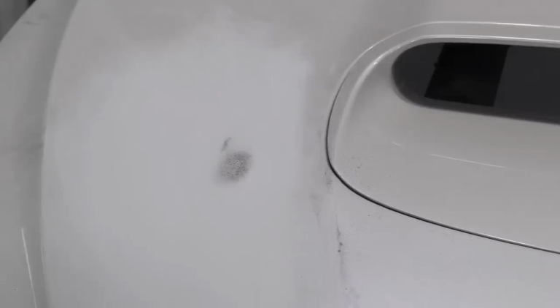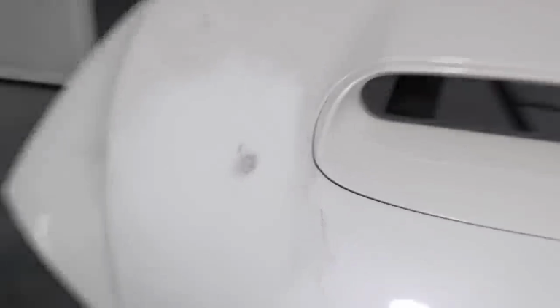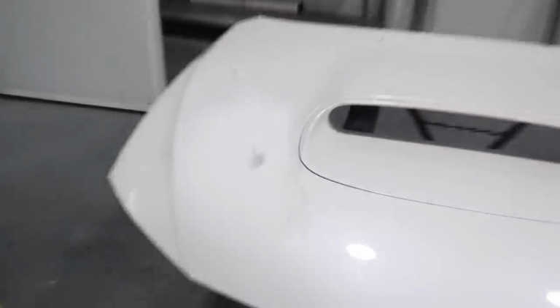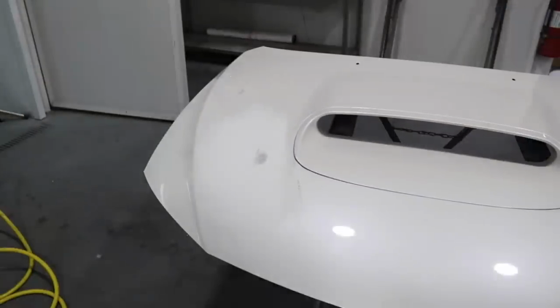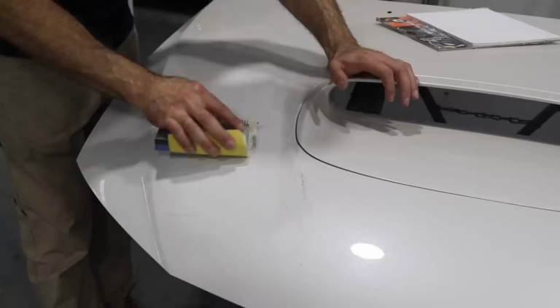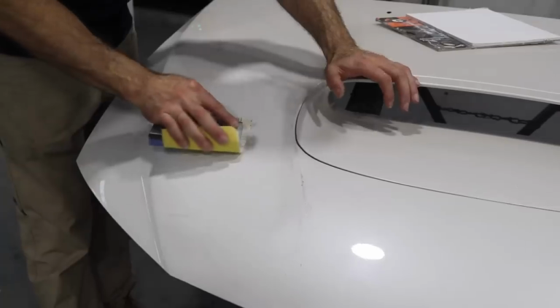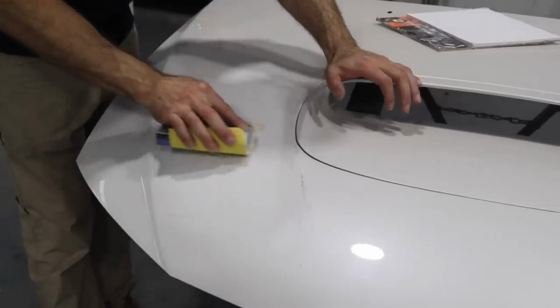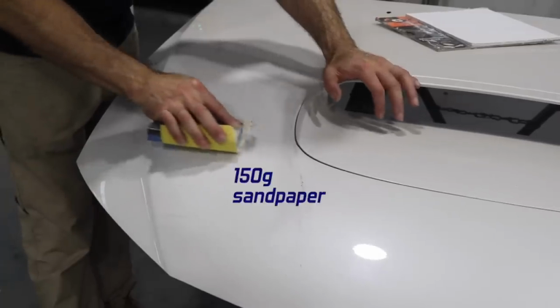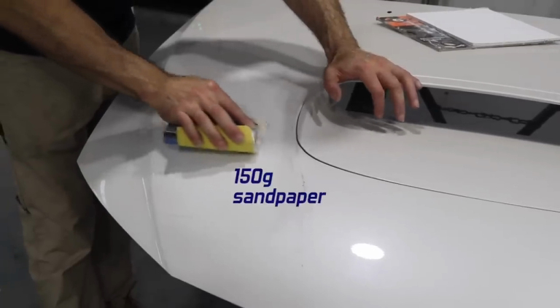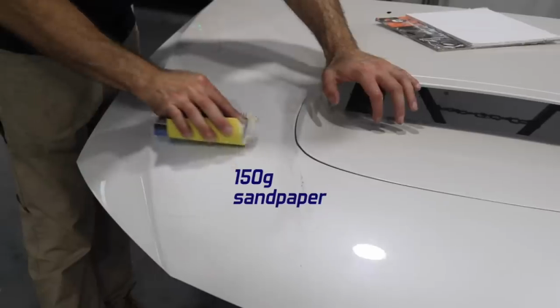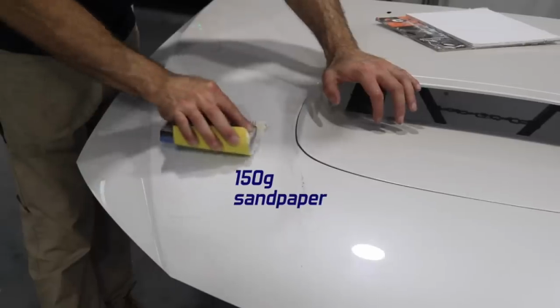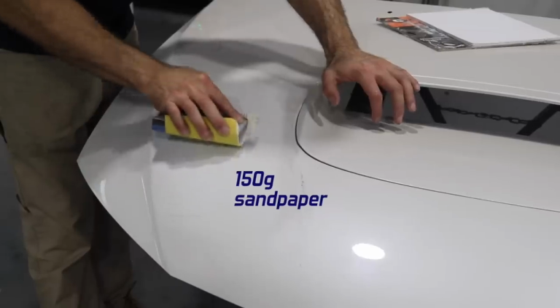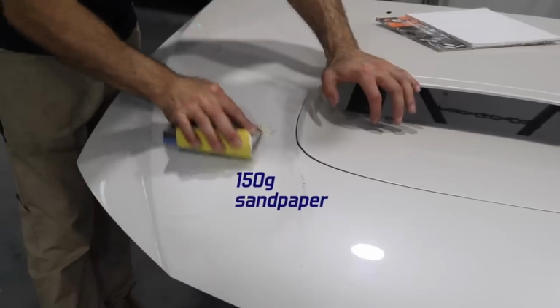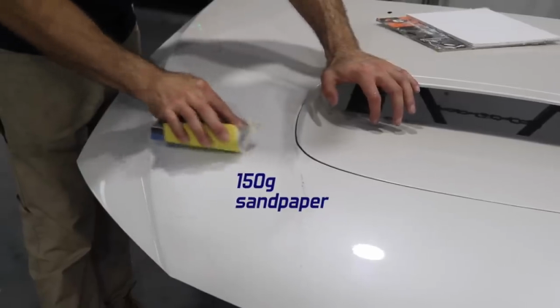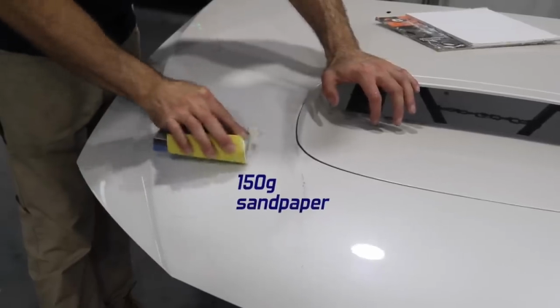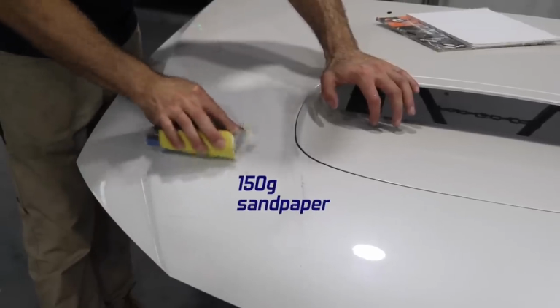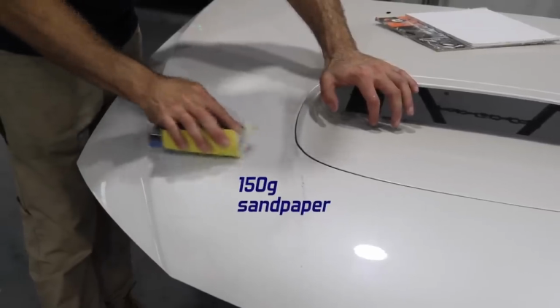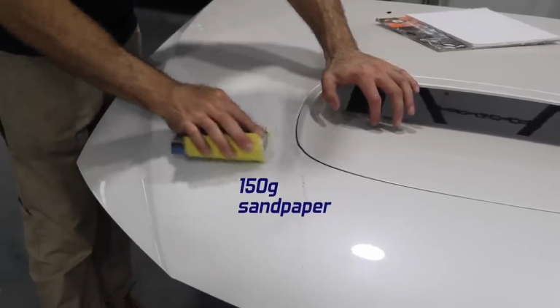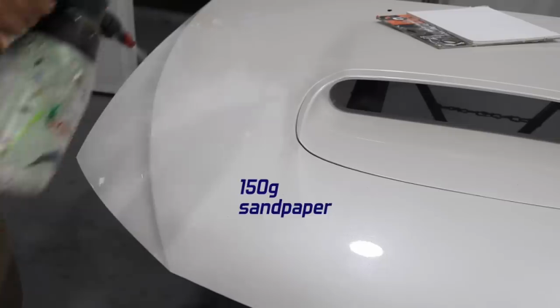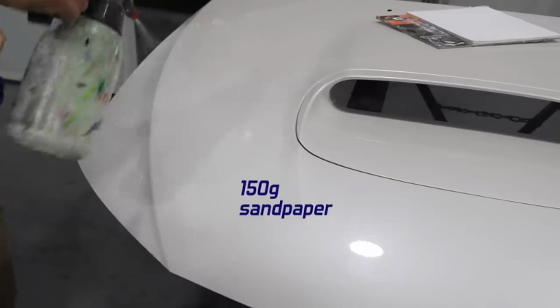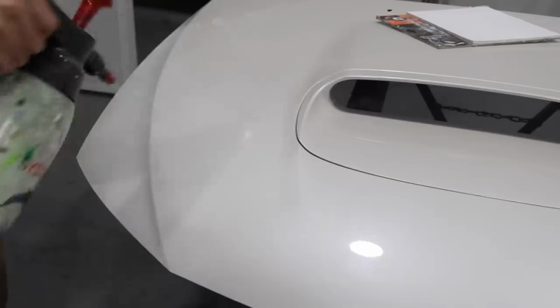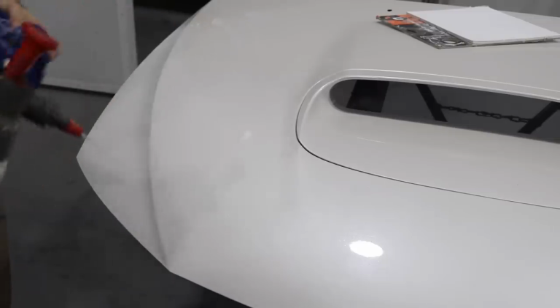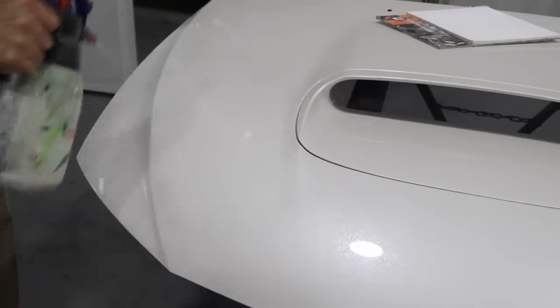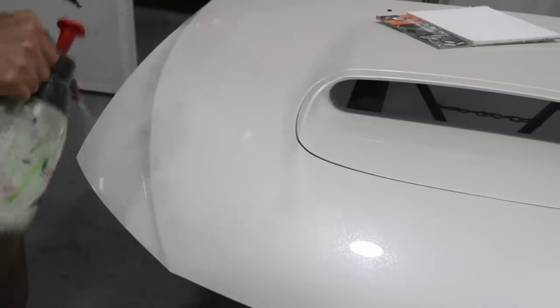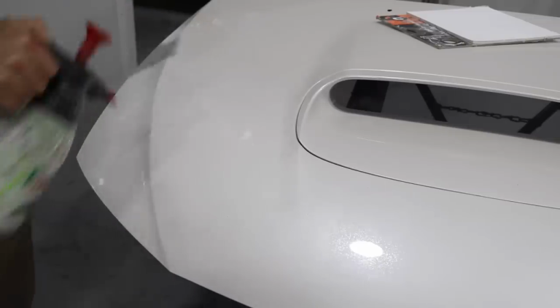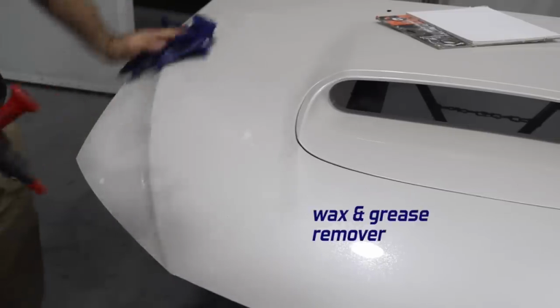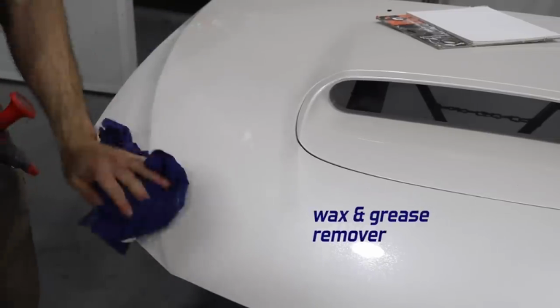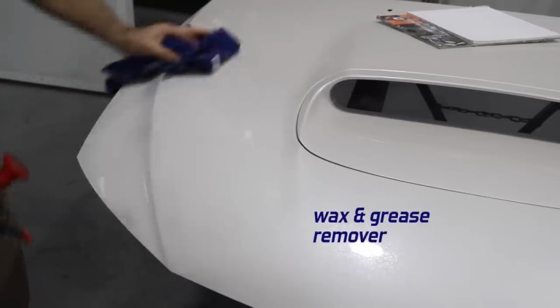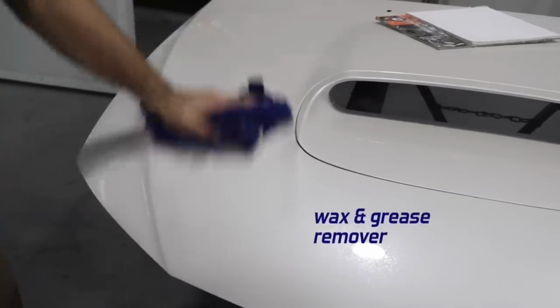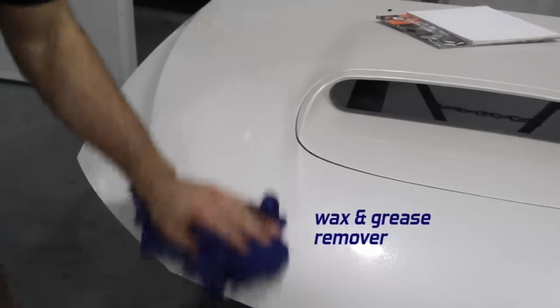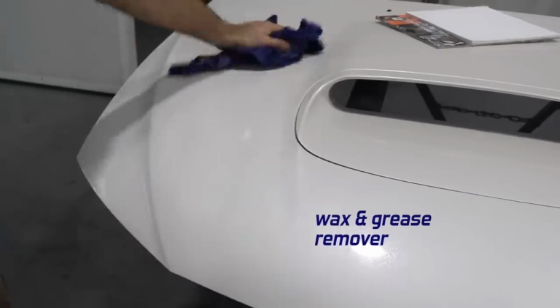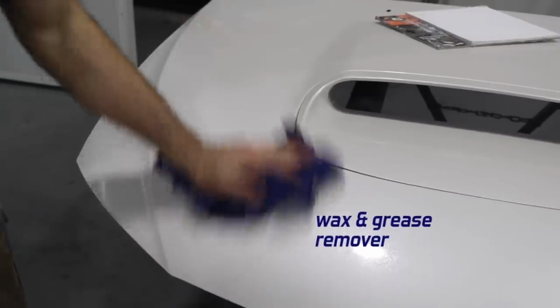Now that I know where the dent is, I'm going to sand it with 150 grit sandpaper — that's going to etch the surface and allow my body filler to stick. Then I'm going to clean with some wax and grease remover, spraying on and wiping off.